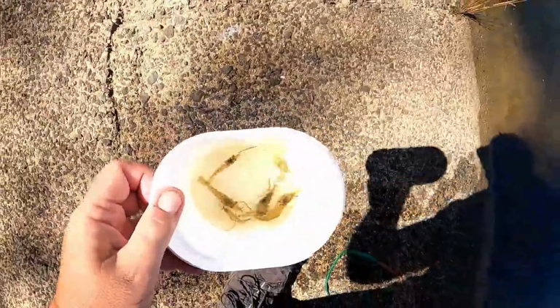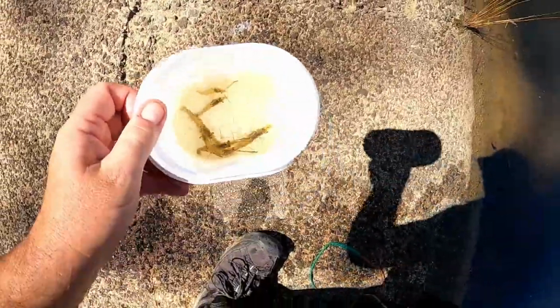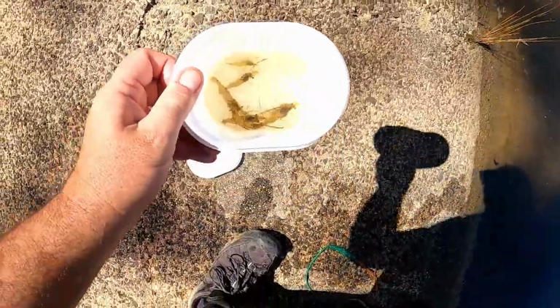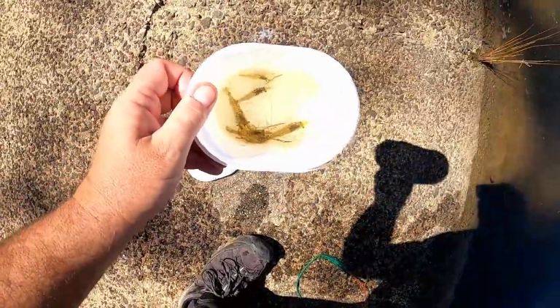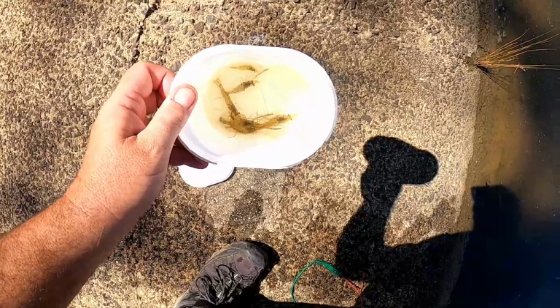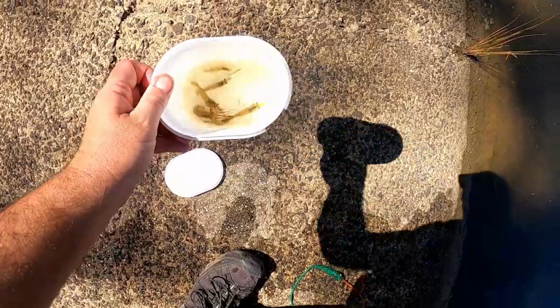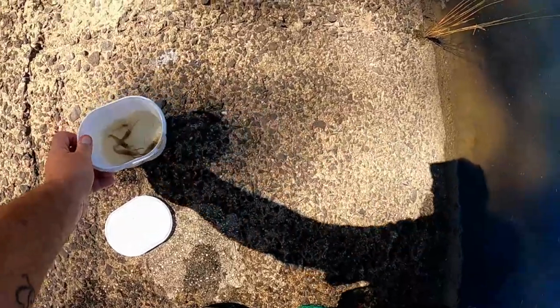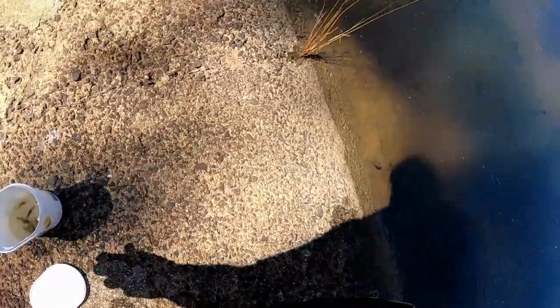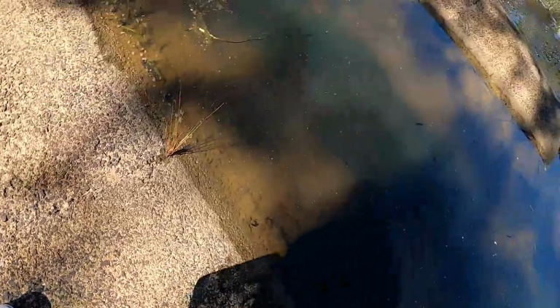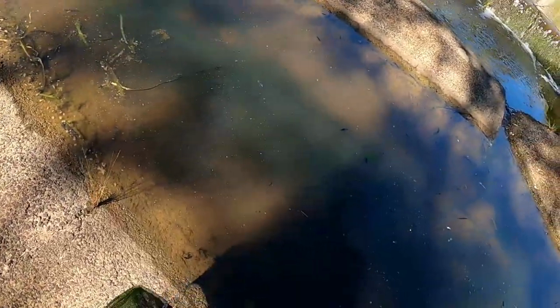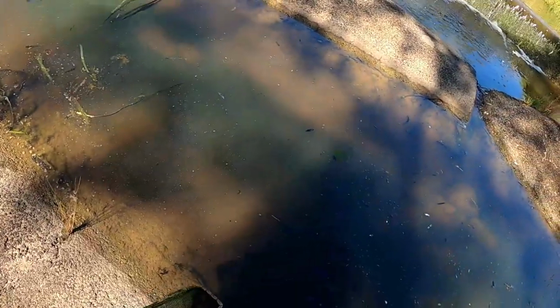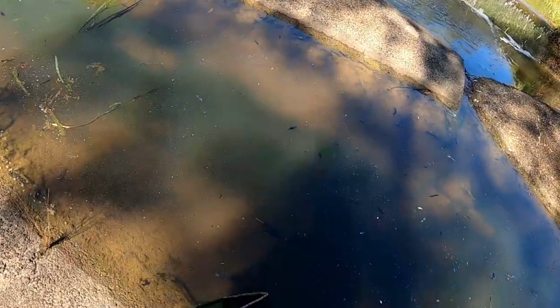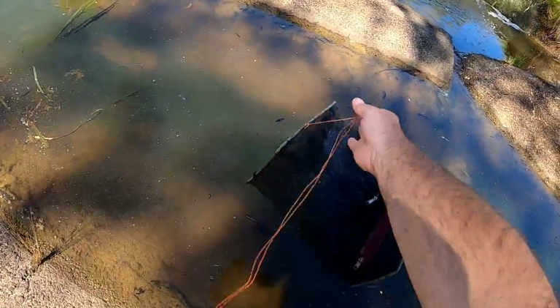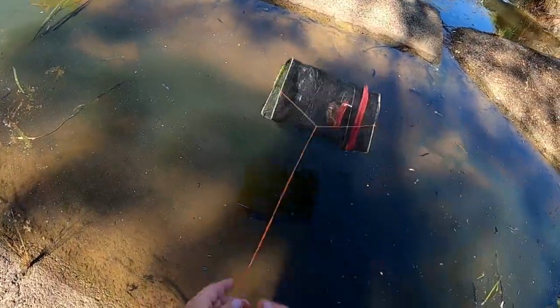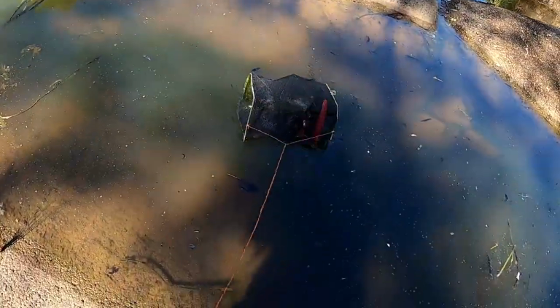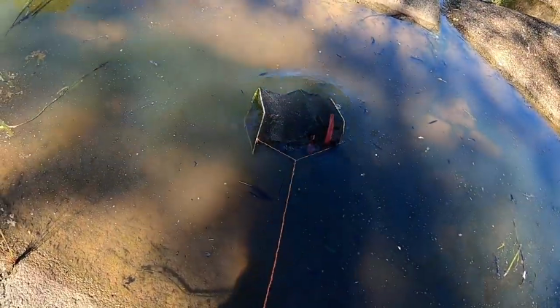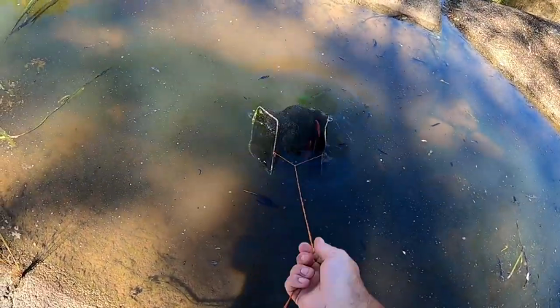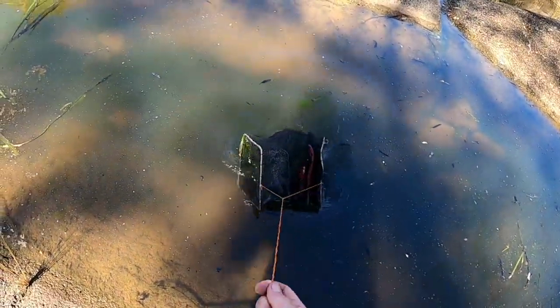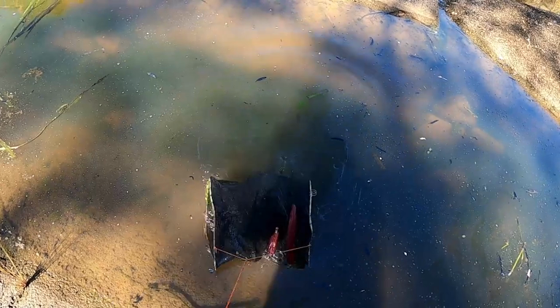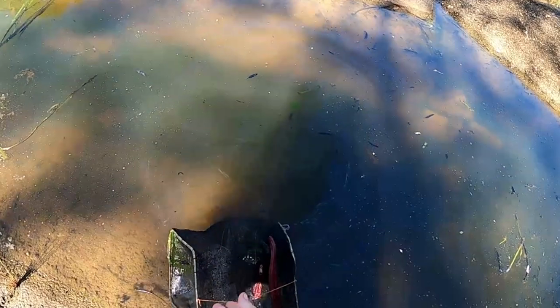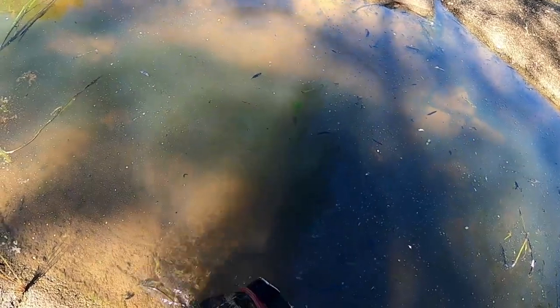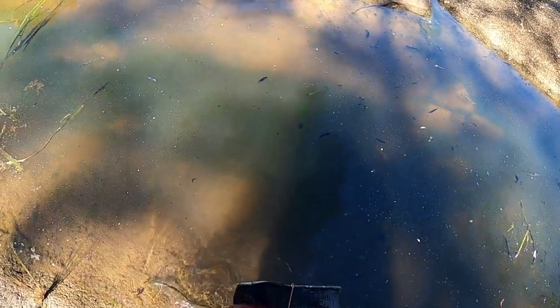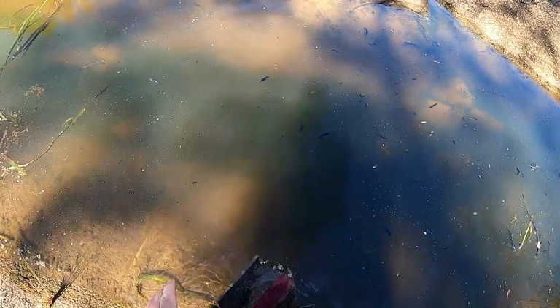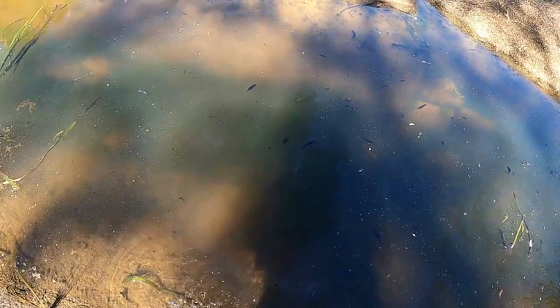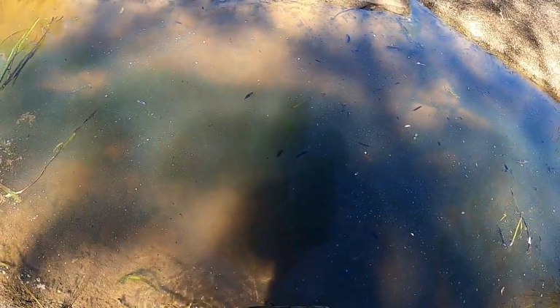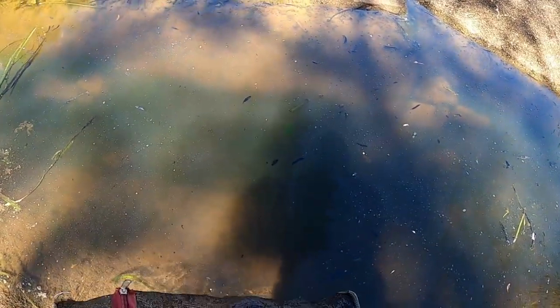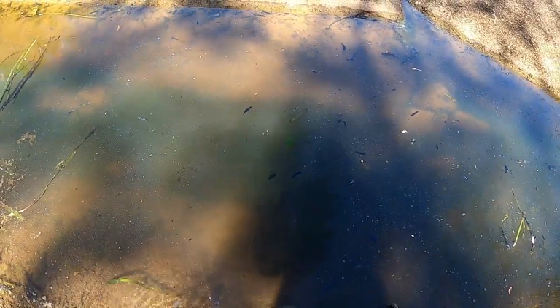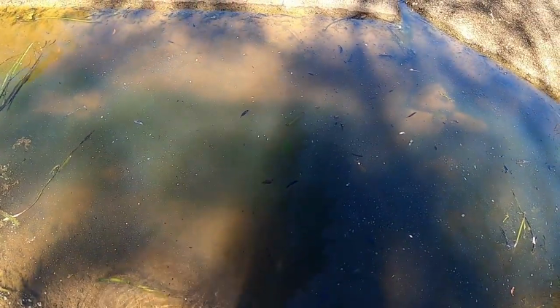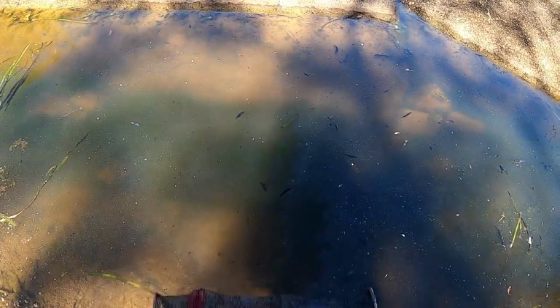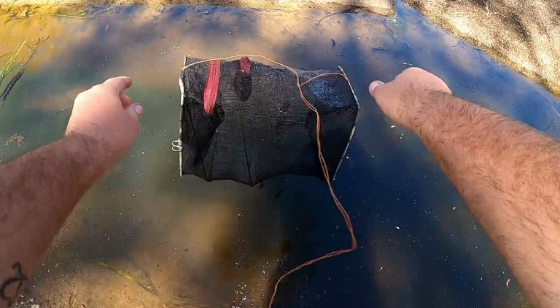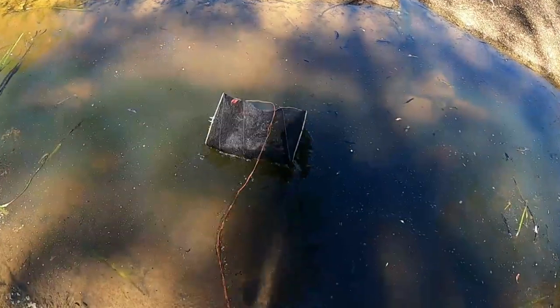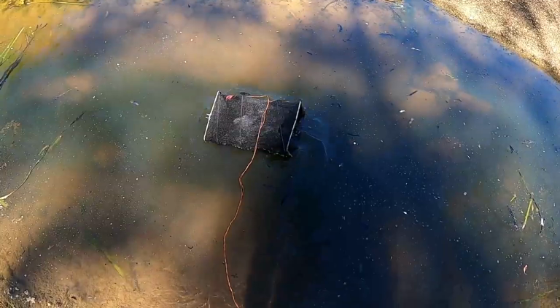I've got a few shrimp, that's a start. I'll put the net back out where it was. I'll probably end up having the same yabbies in it that I just threw back, but whatever.